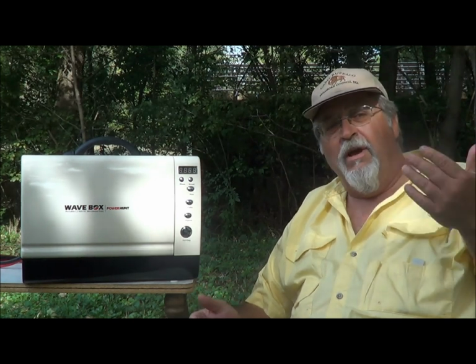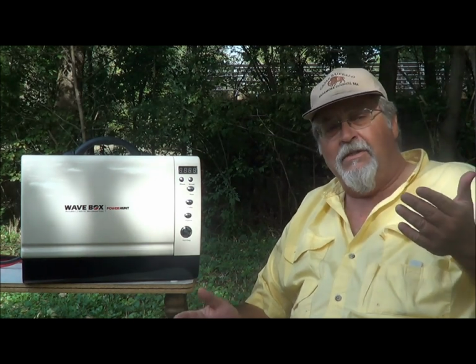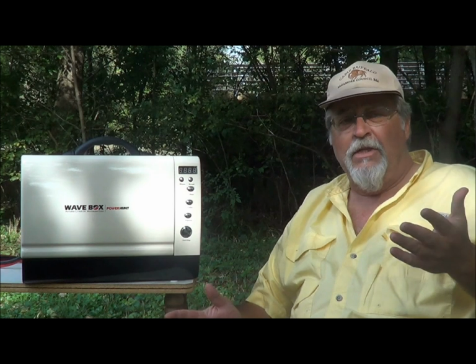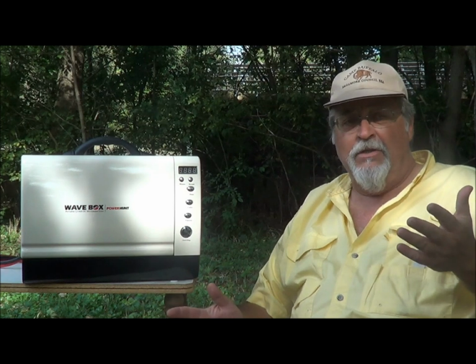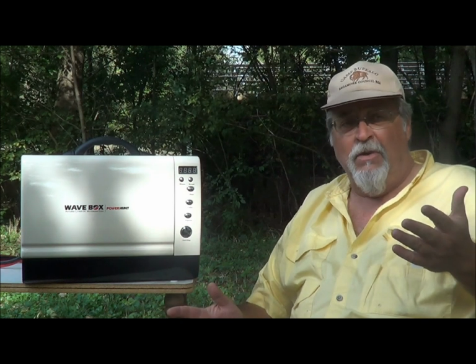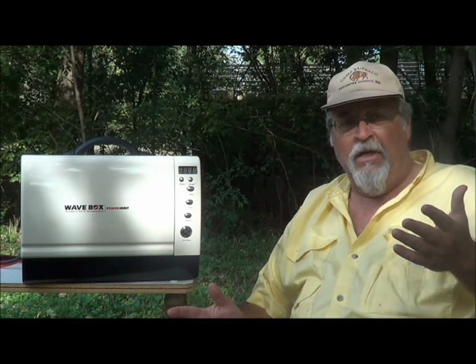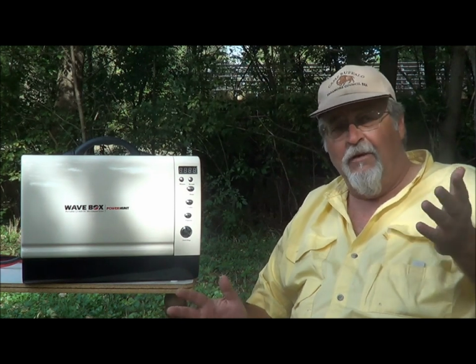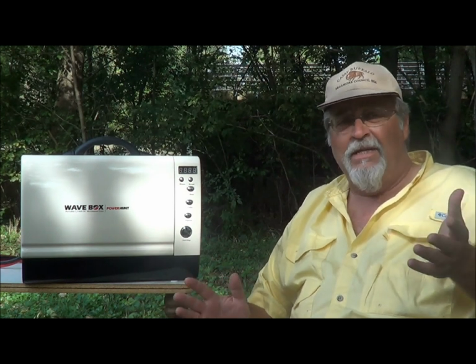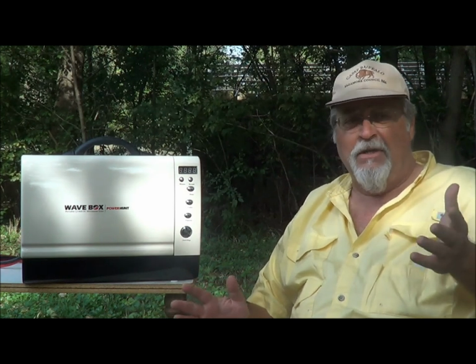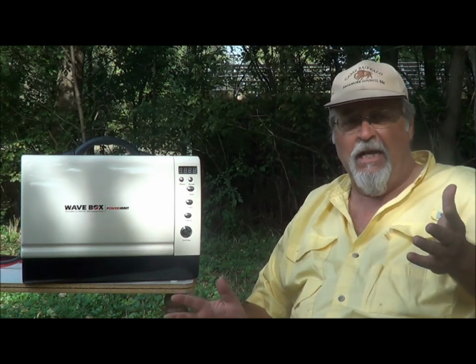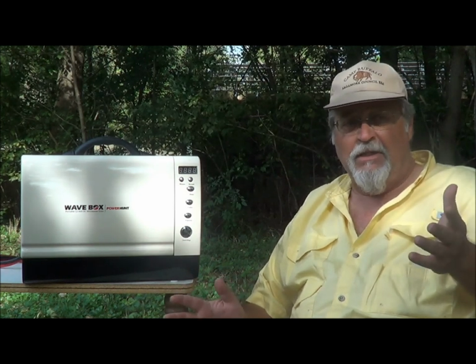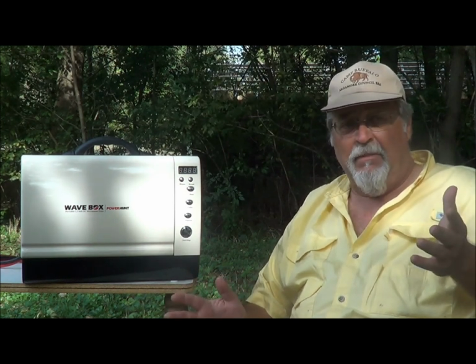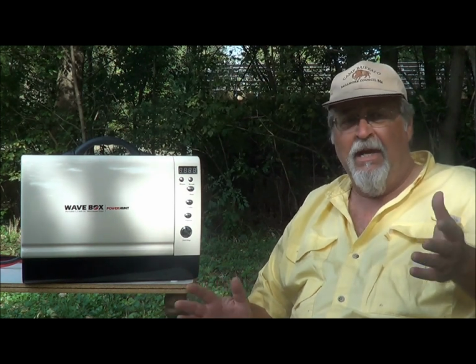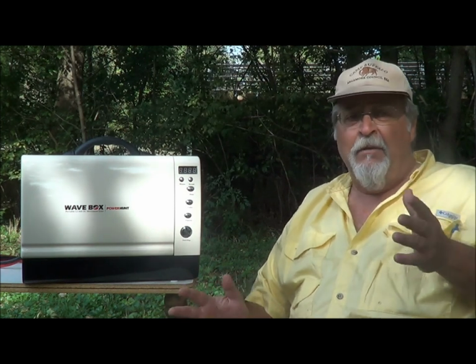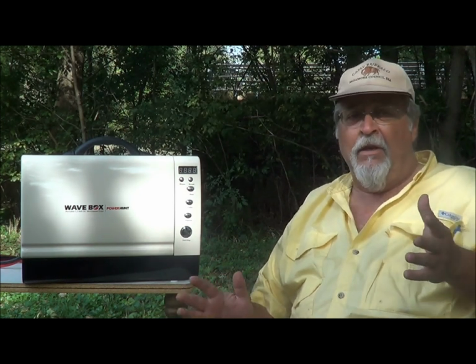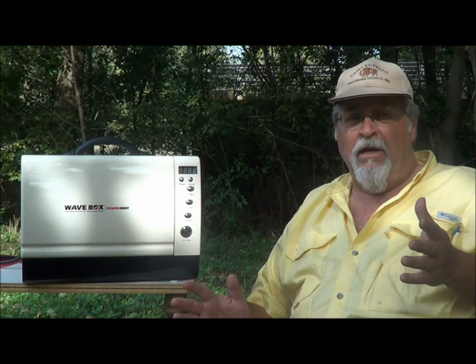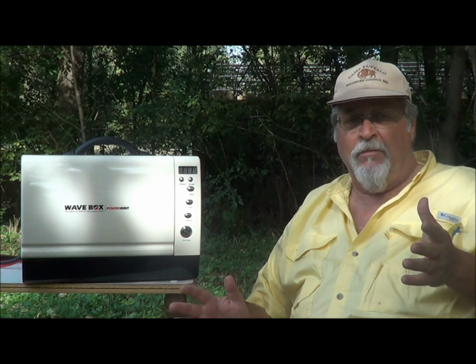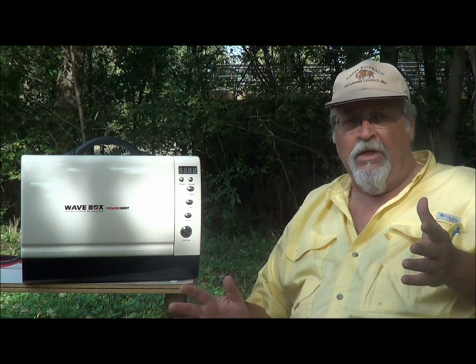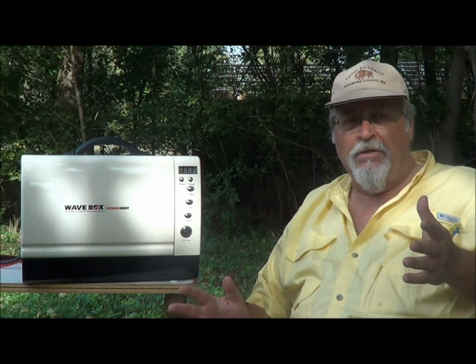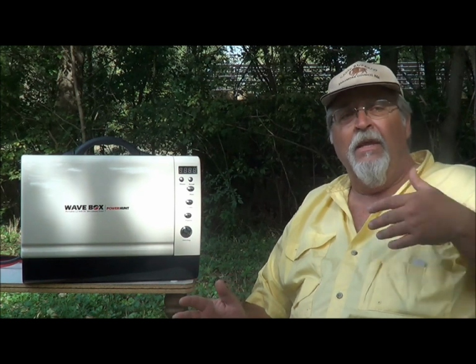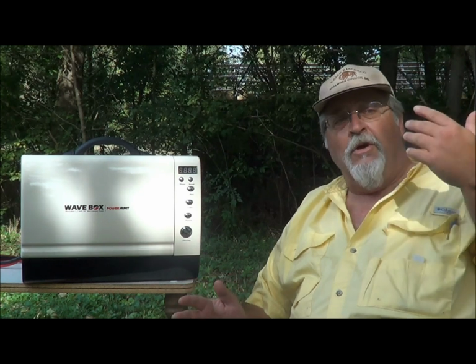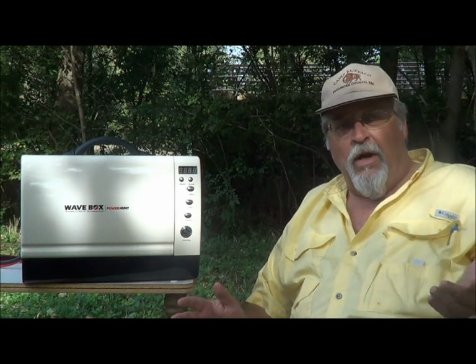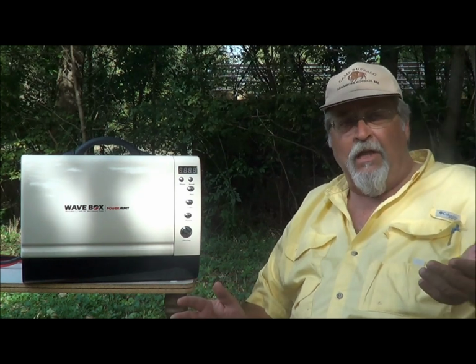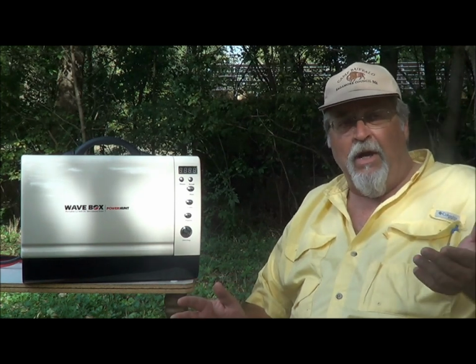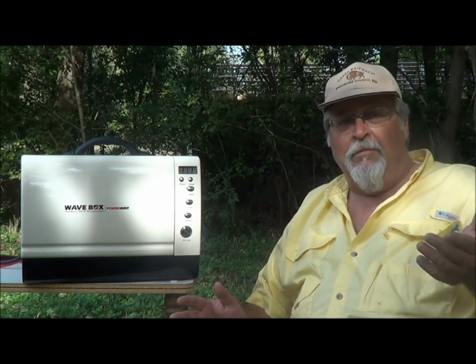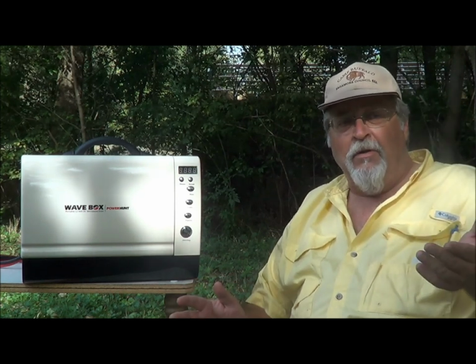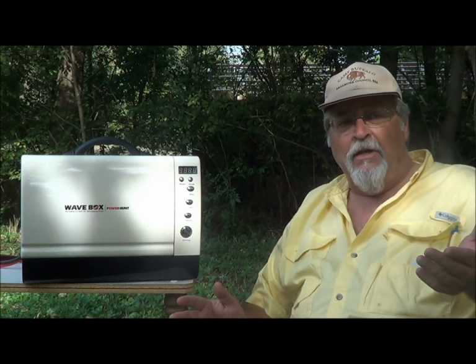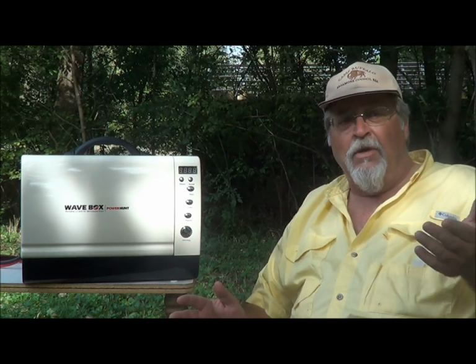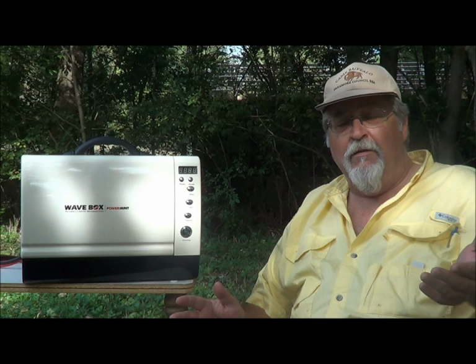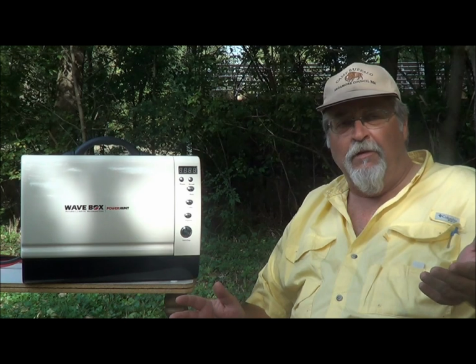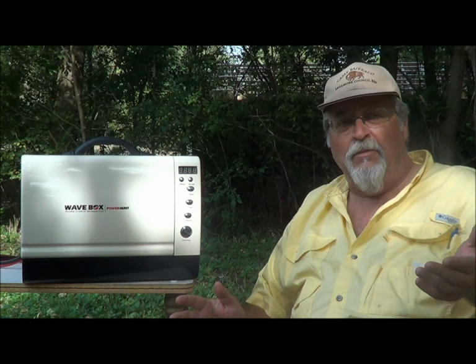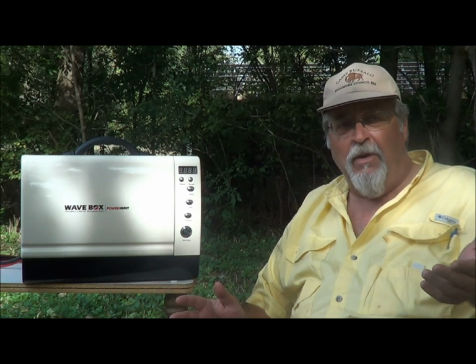The Wave Box is a 660-watt unit and therefore it takes about 6 to 8 minutes to pop a bag, depending on the brand of popcorn you use. So rather than keep you waiting for the popcorn to finish, we'll cut away for a few minutes while we wait.